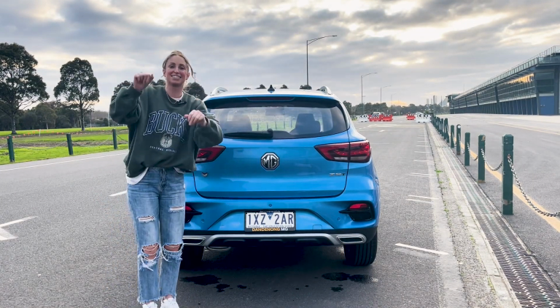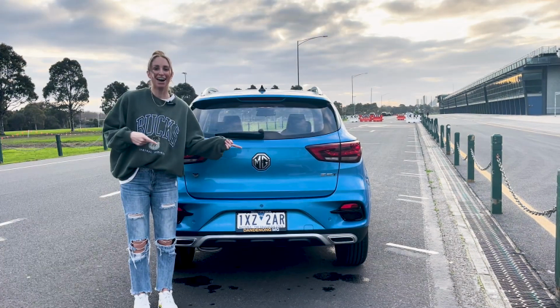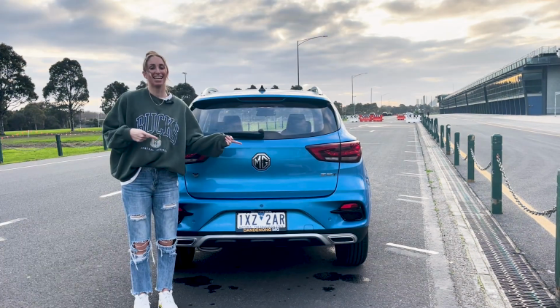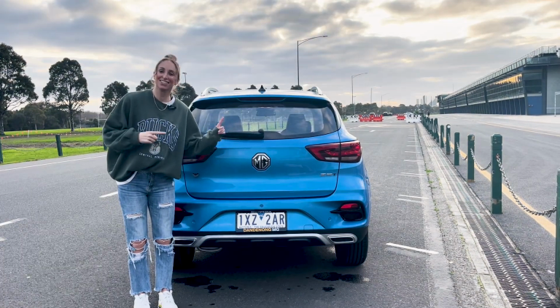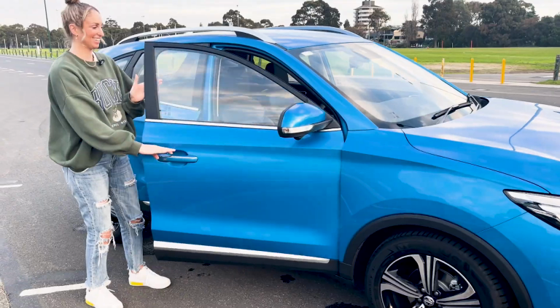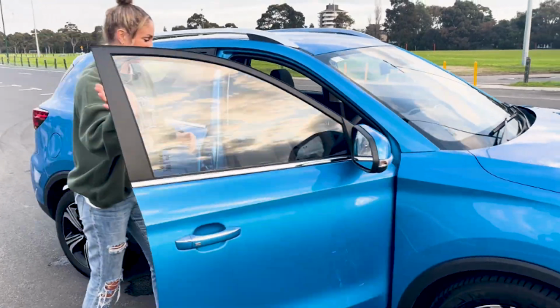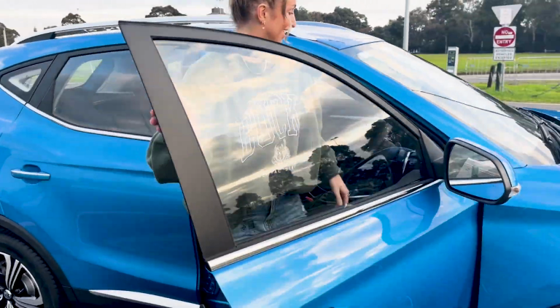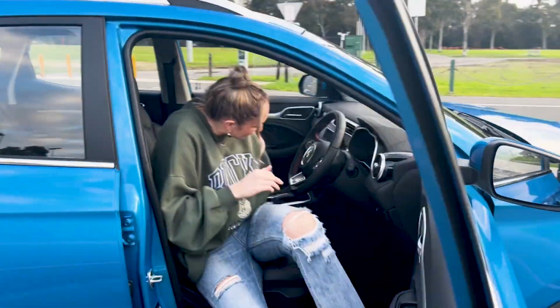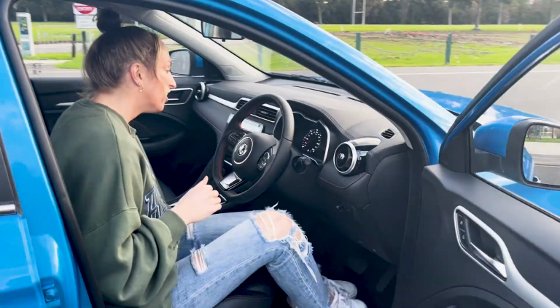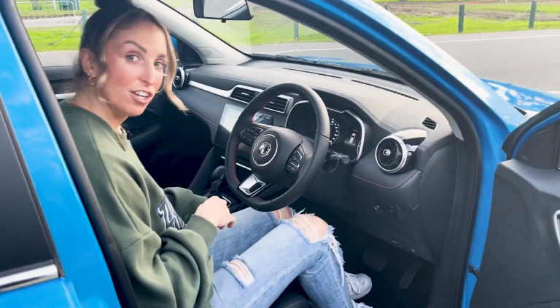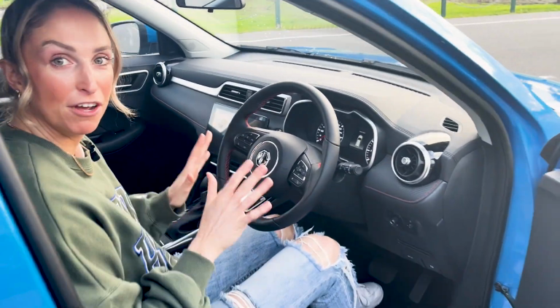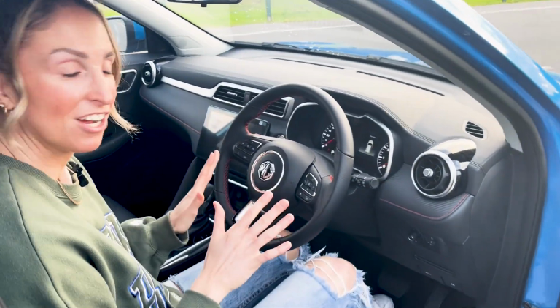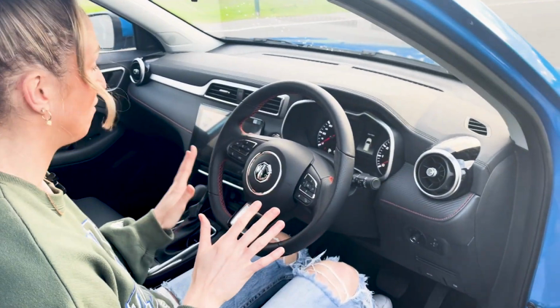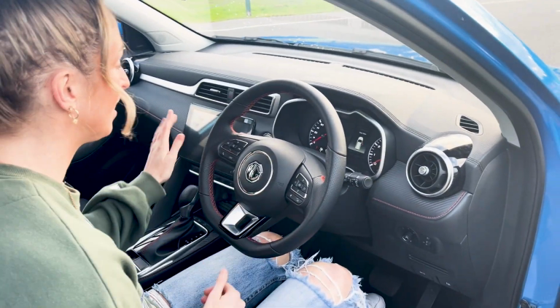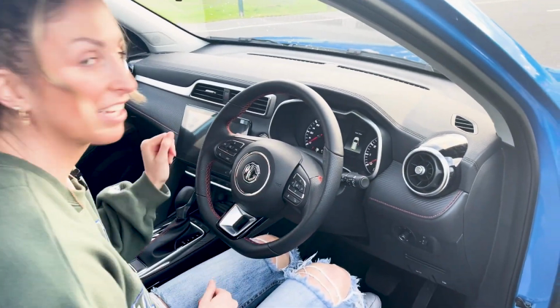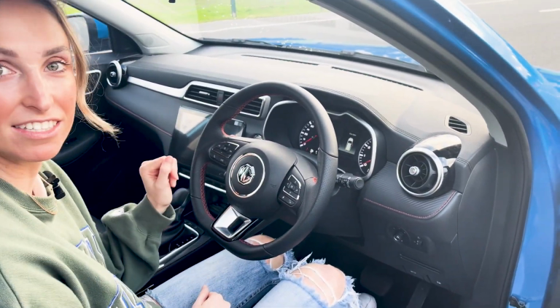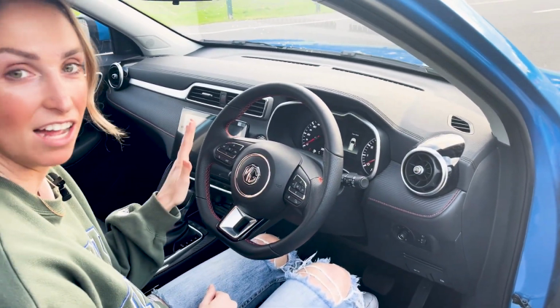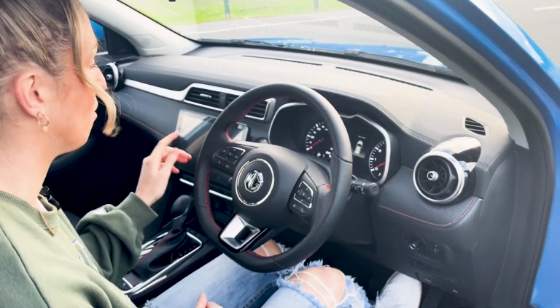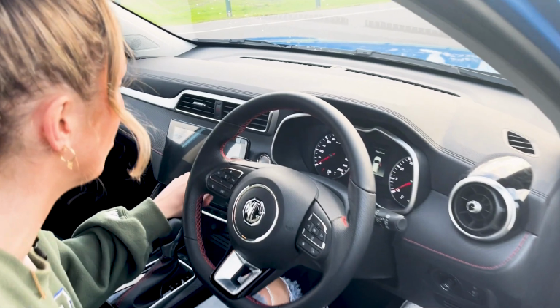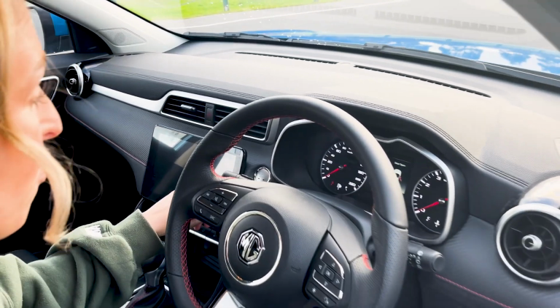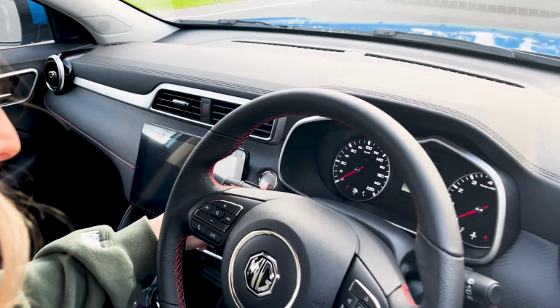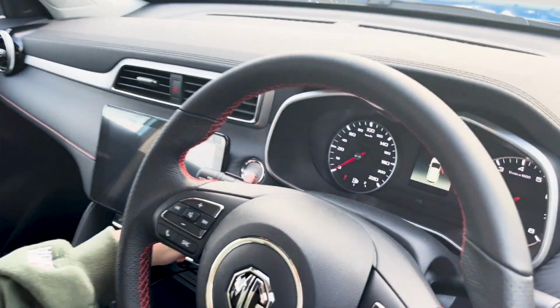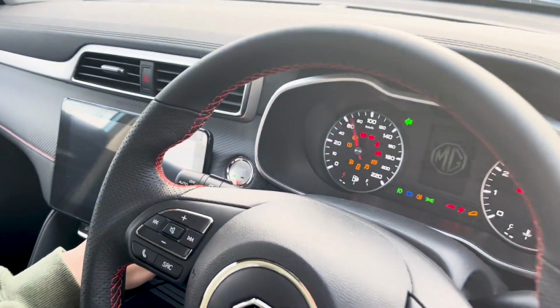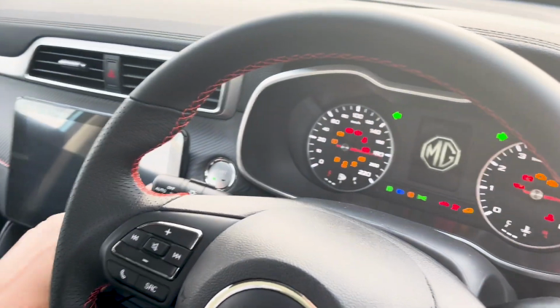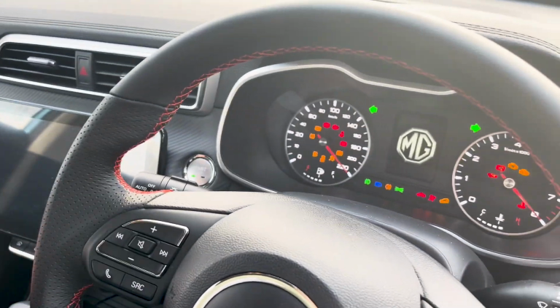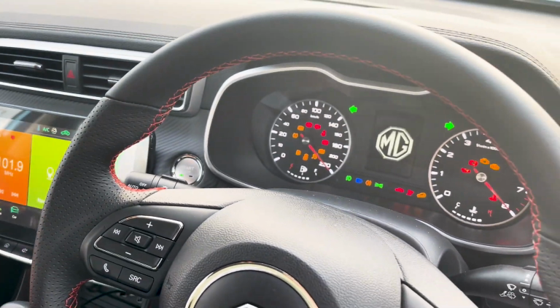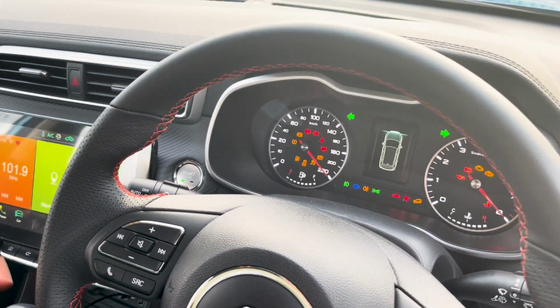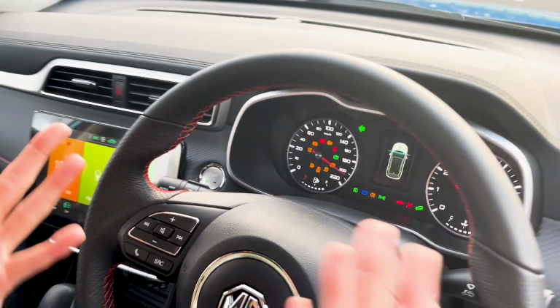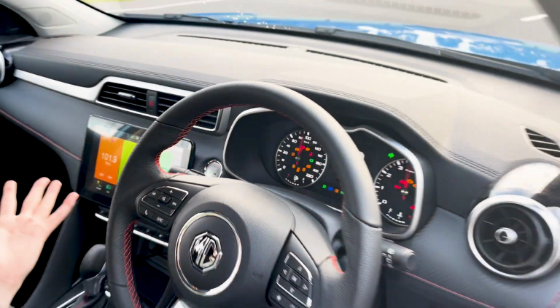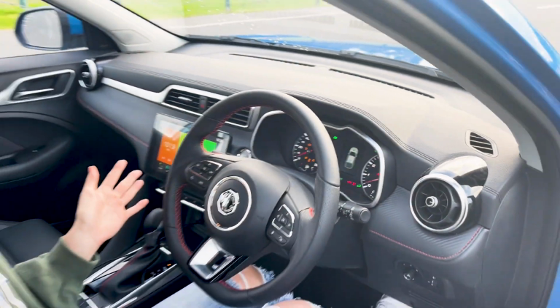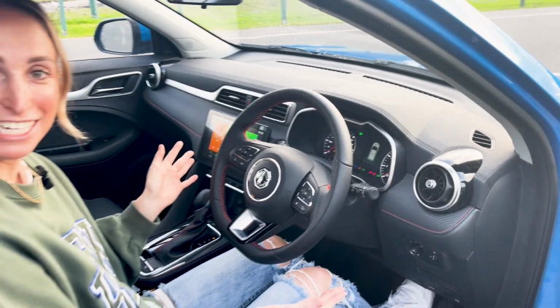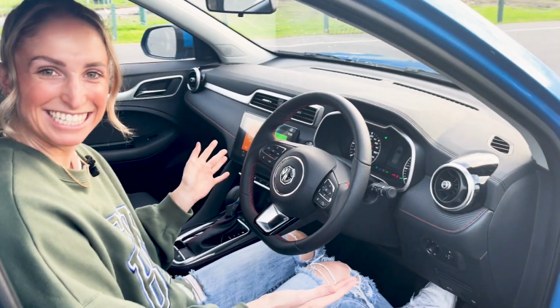Now let's see inside the car. The first thing I love is that it is a keyless start-stop — foot on the brake, press the button, and up lights your MG ZST.